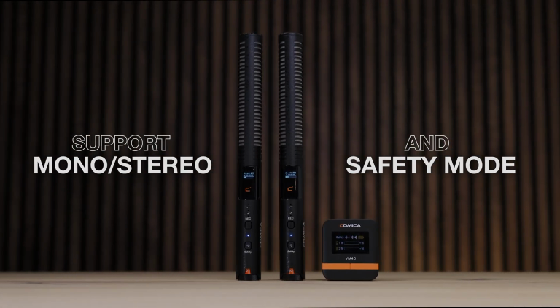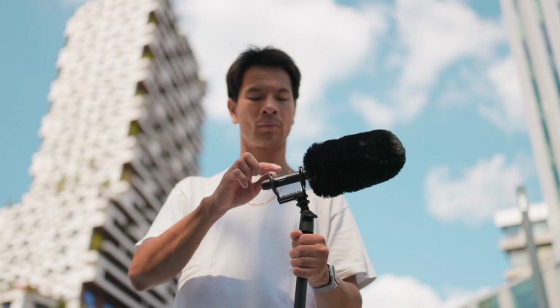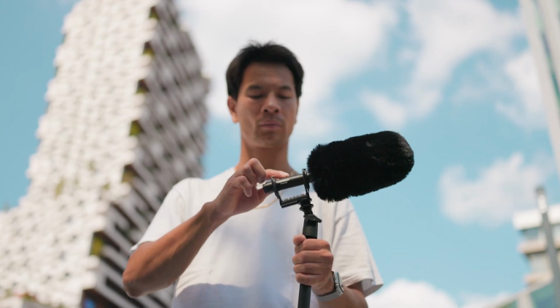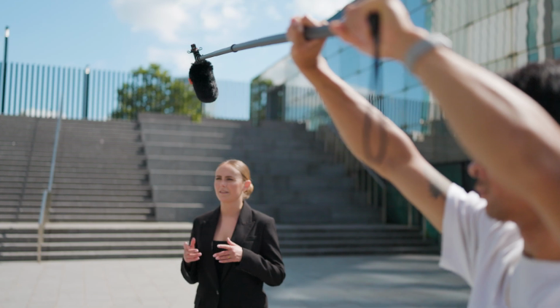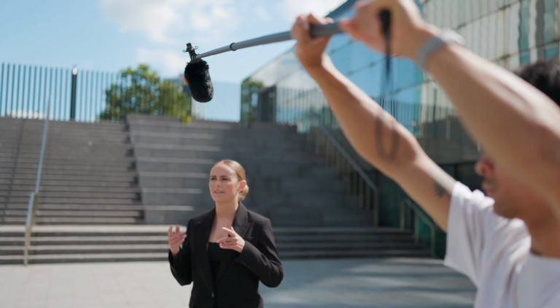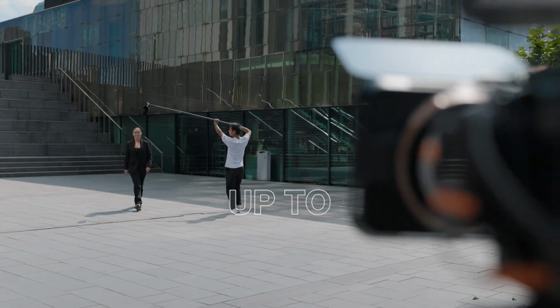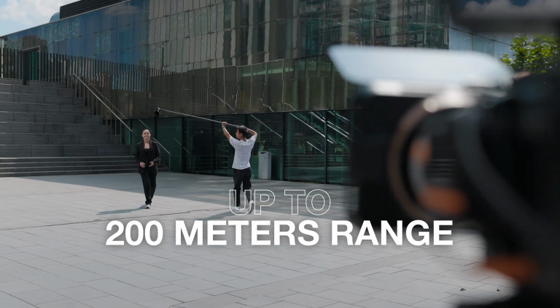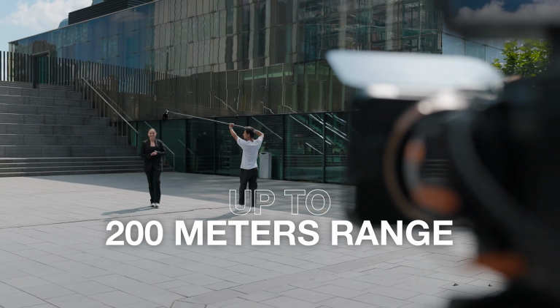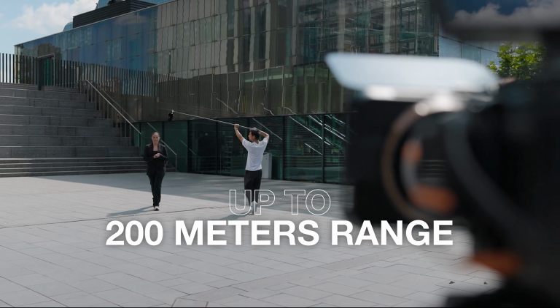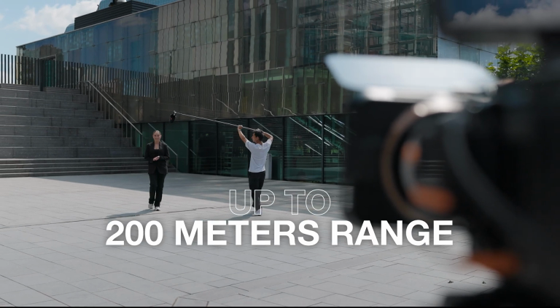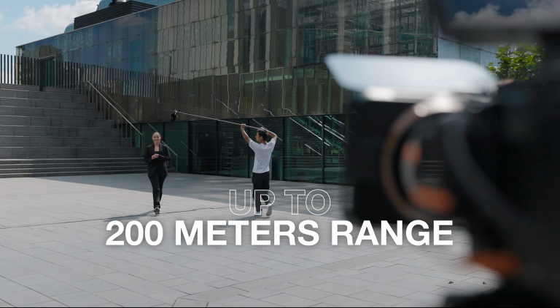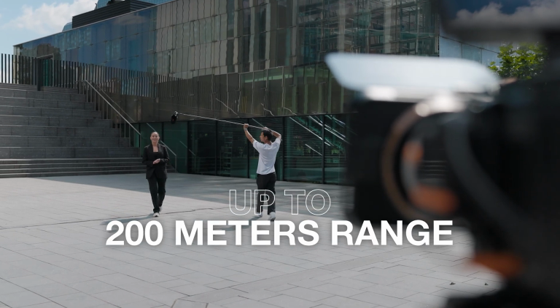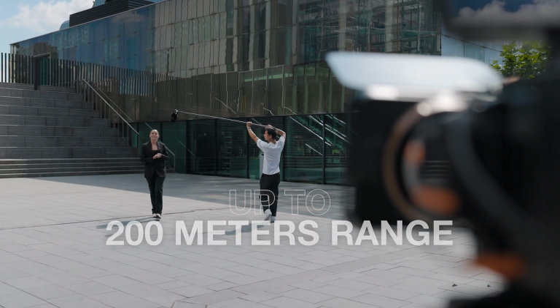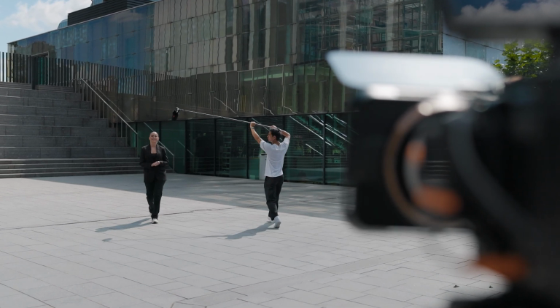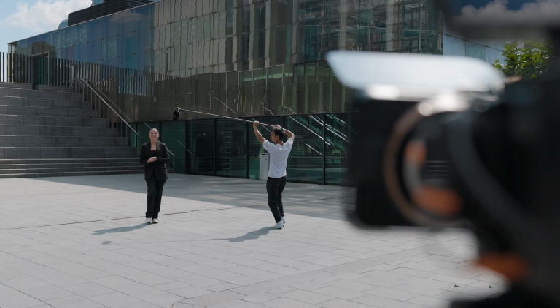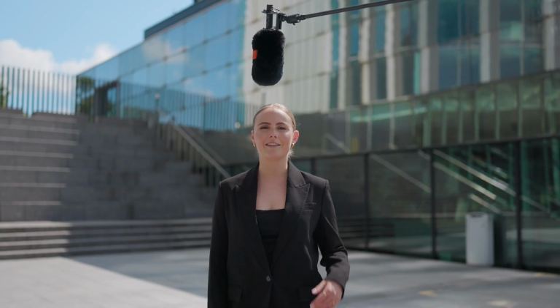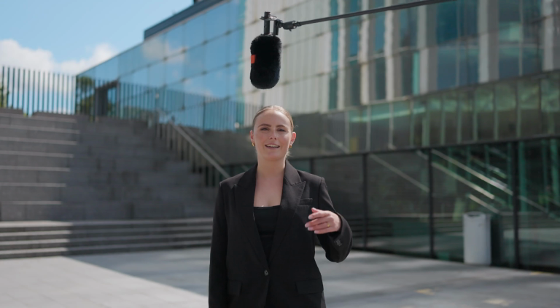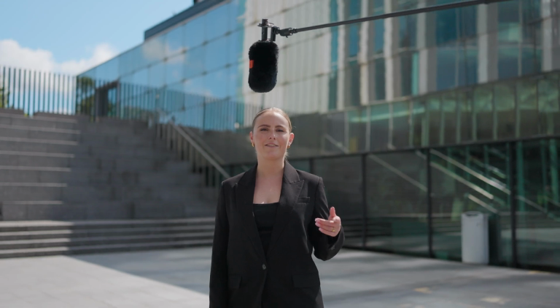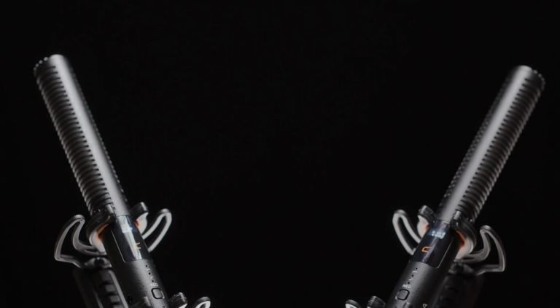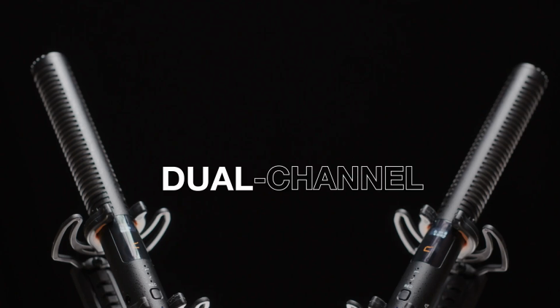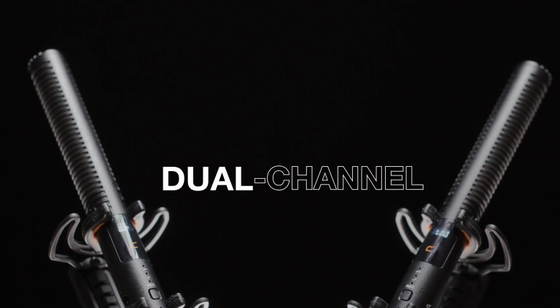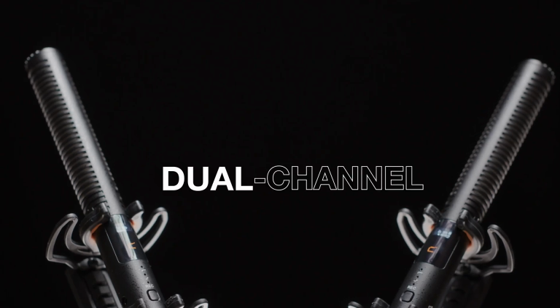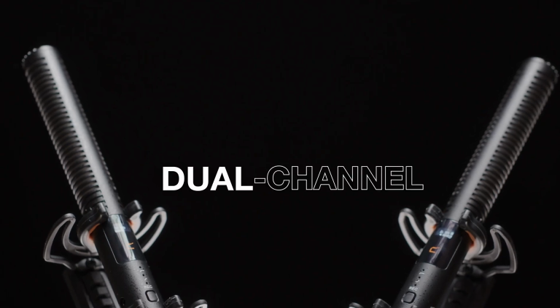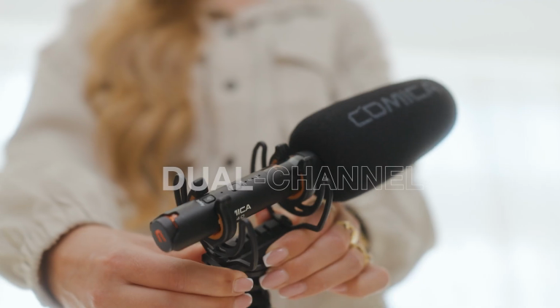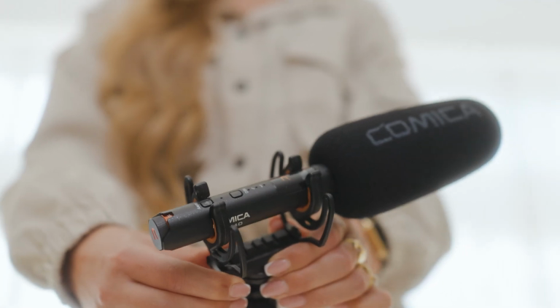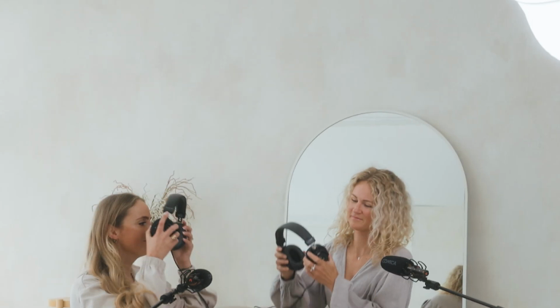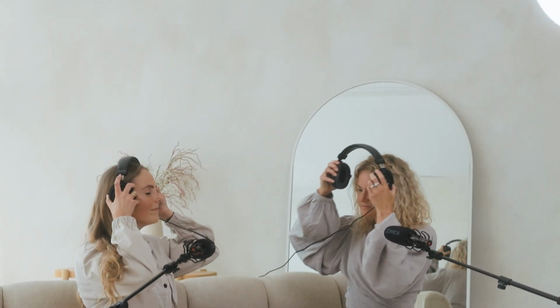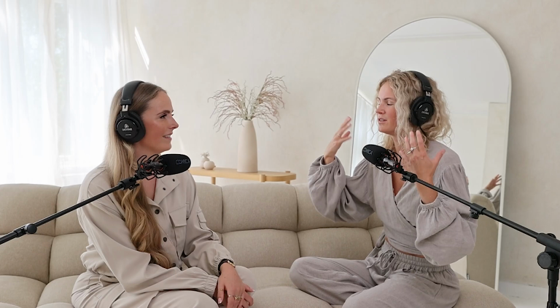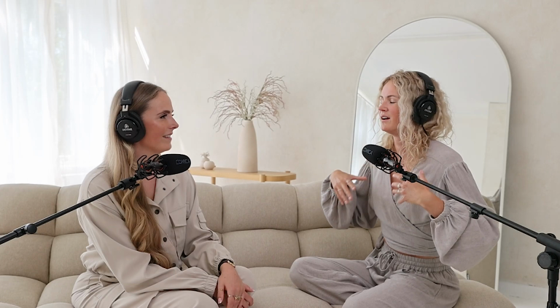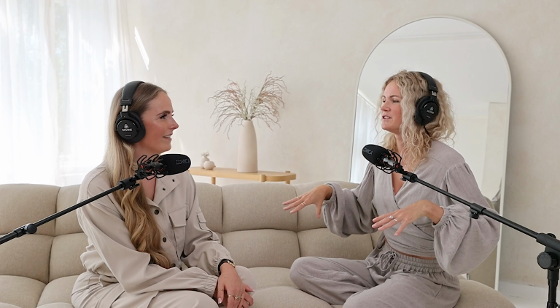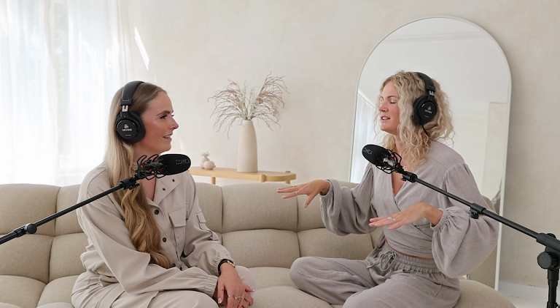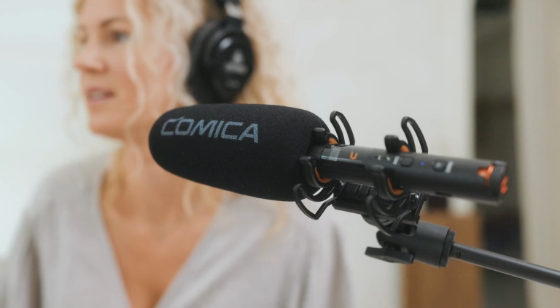Go further and beyond with your production — up to 200 meters in wireless mode, with a stable and low 20-millisecond latency. Supports dual channels, bringing more possibilities and audio freedom to your creations with just one click away.